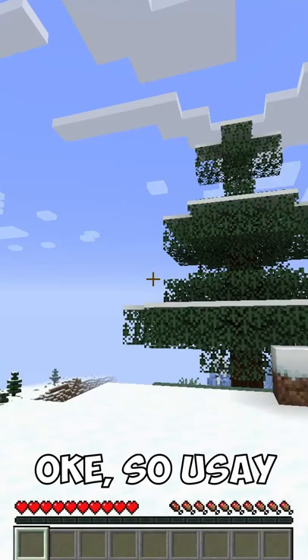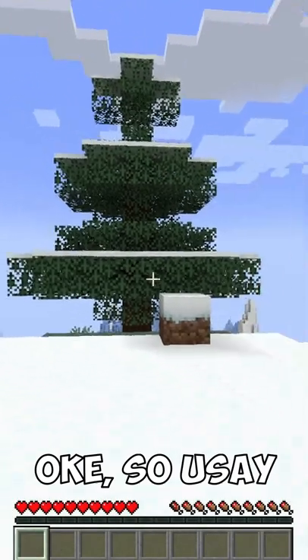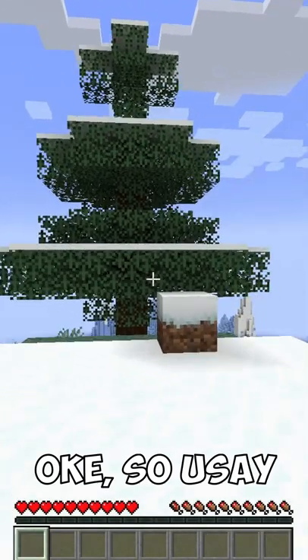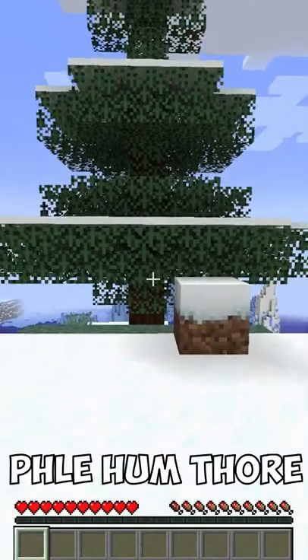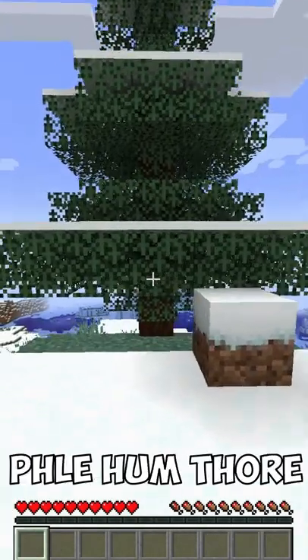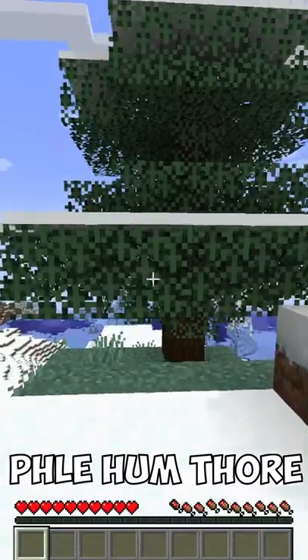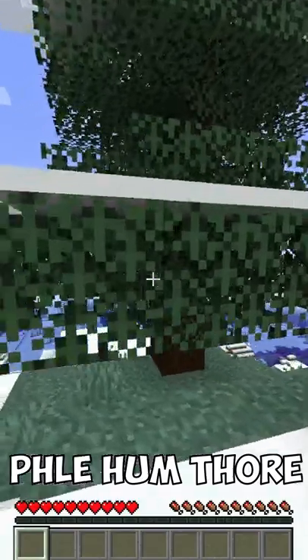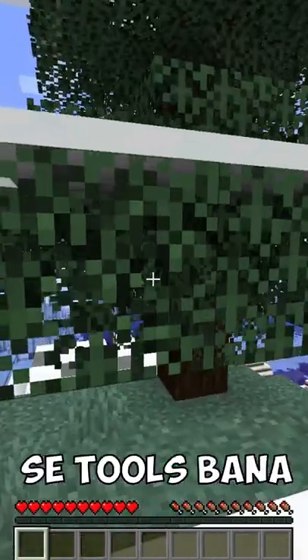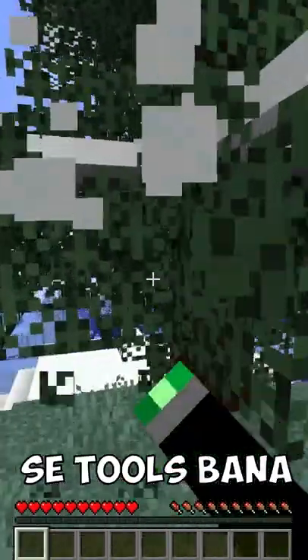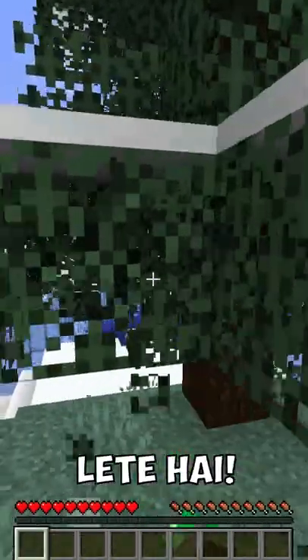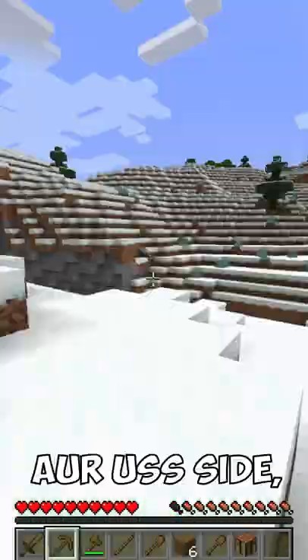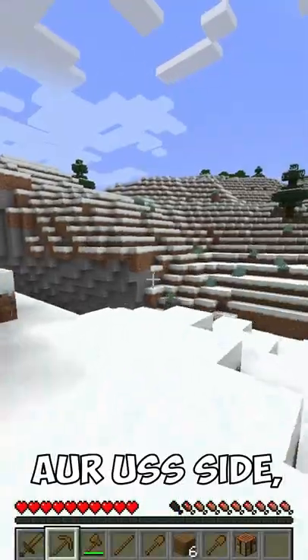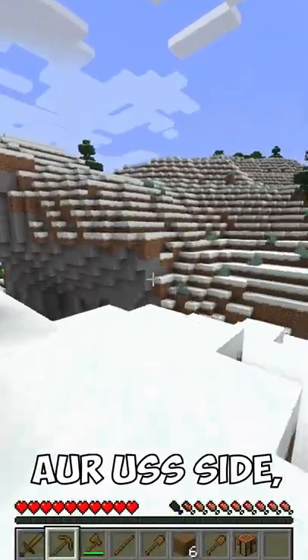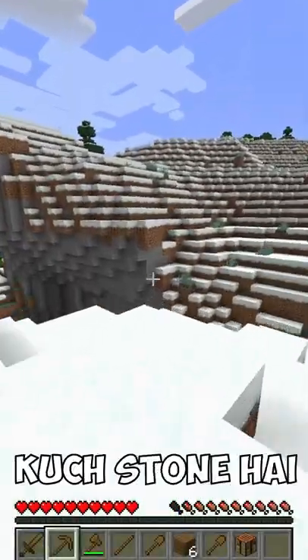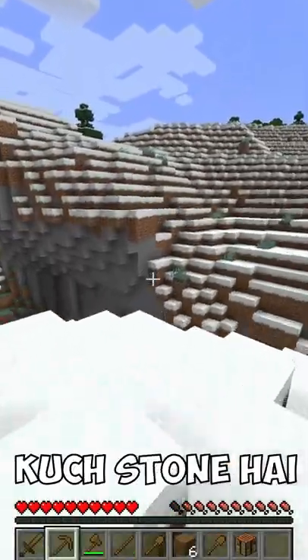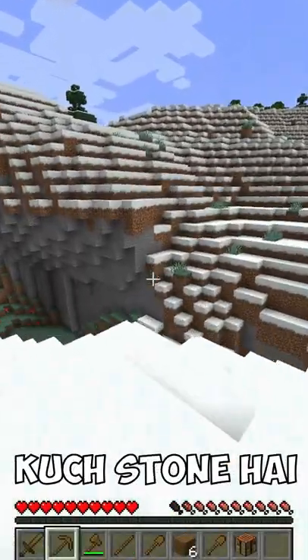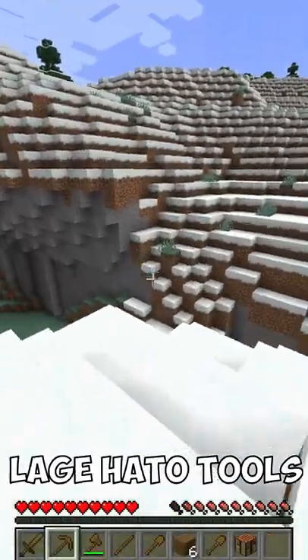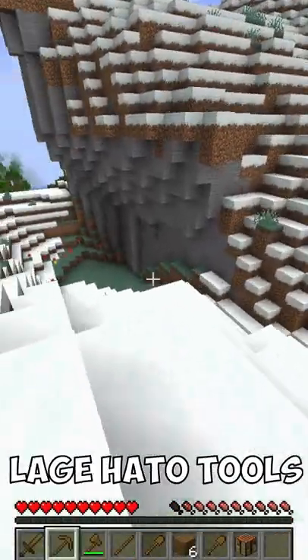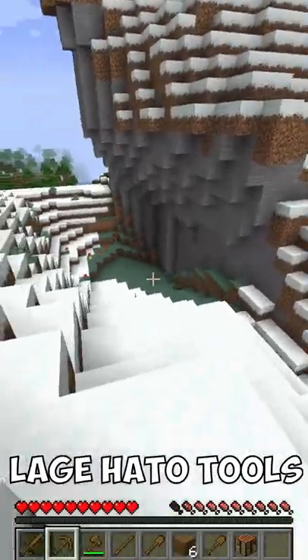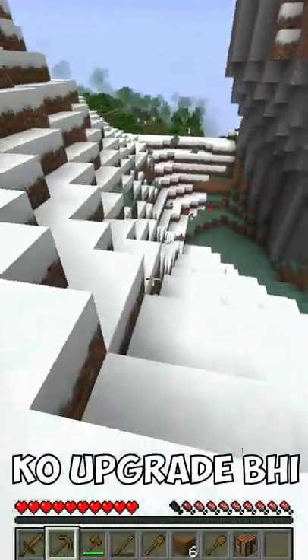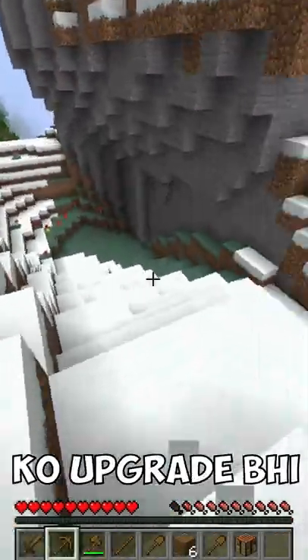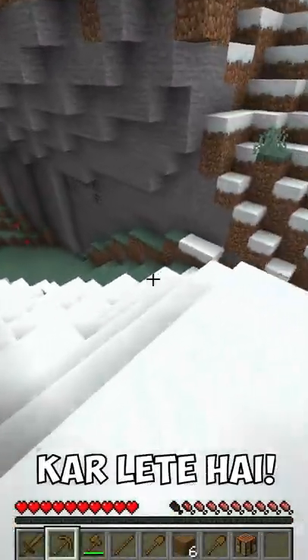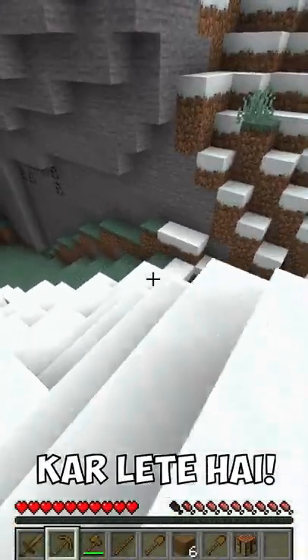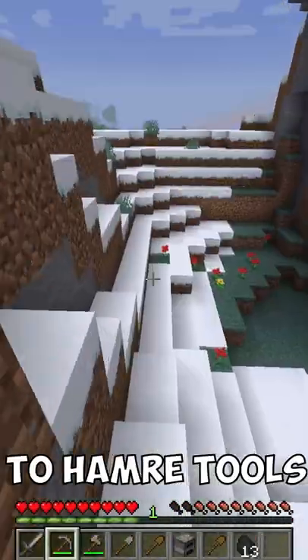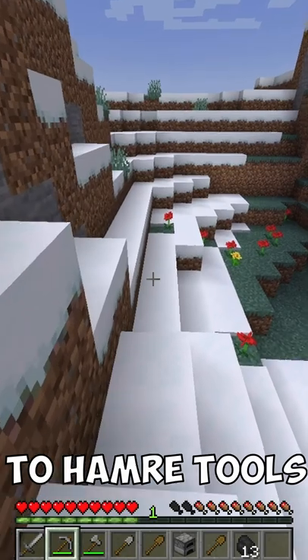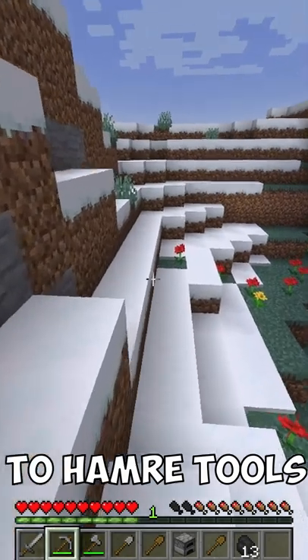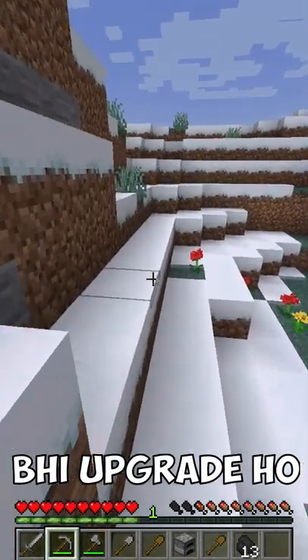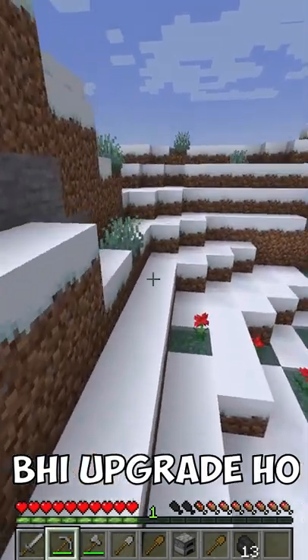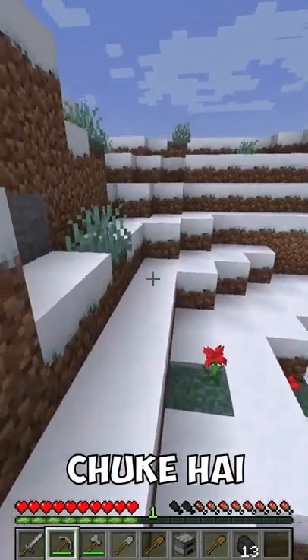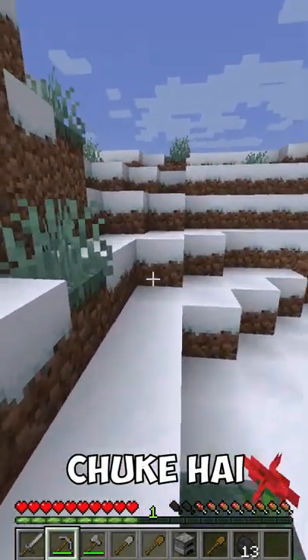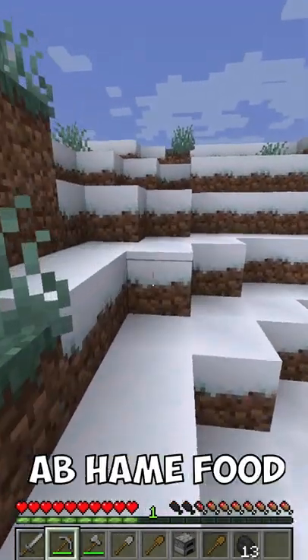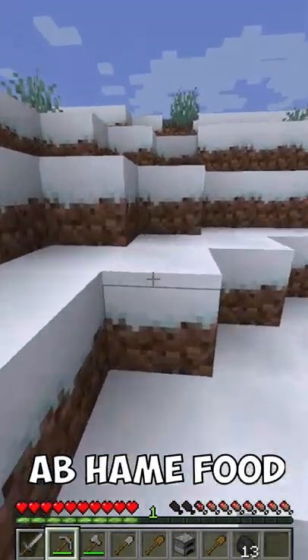Okay, so first of all we have to make some tools. On that side there are some stones and we have to upgrade tools. So we have to upgrade our tools — now we have to upgrade our food.